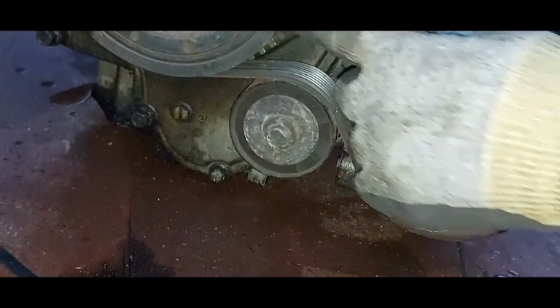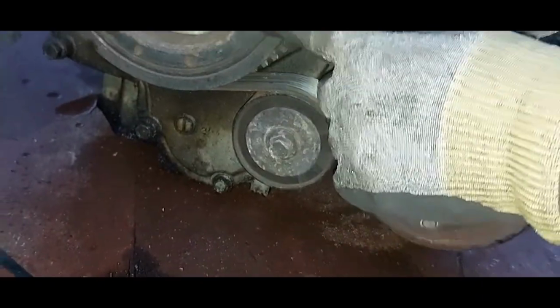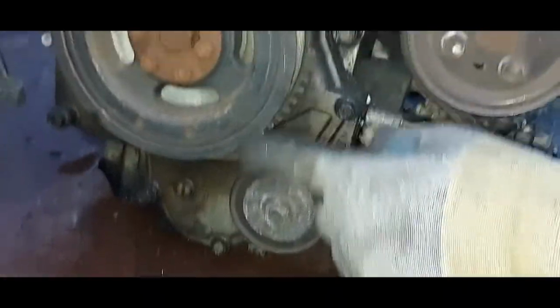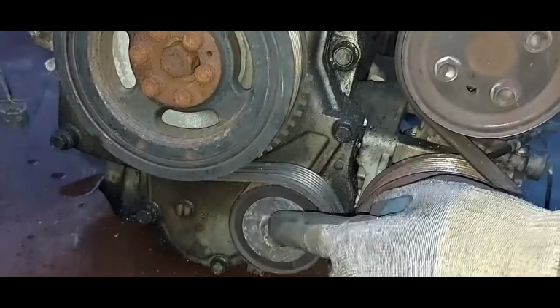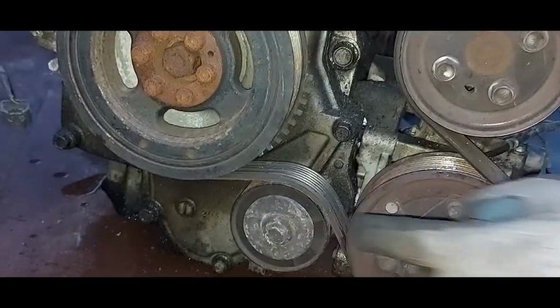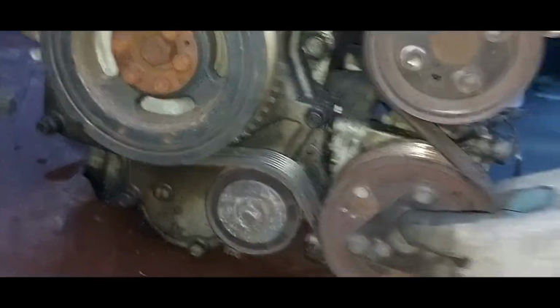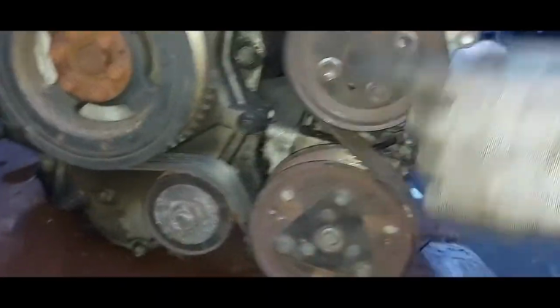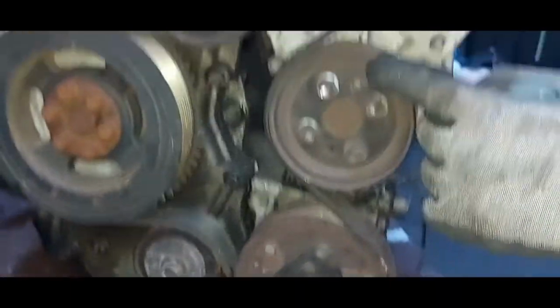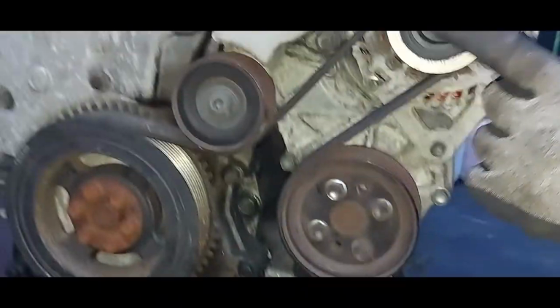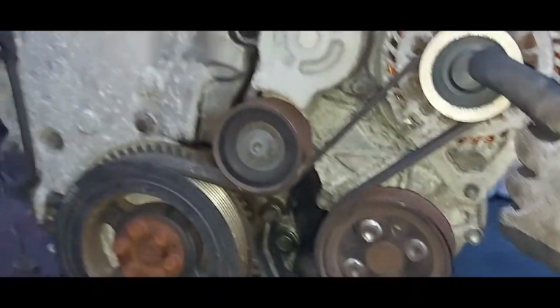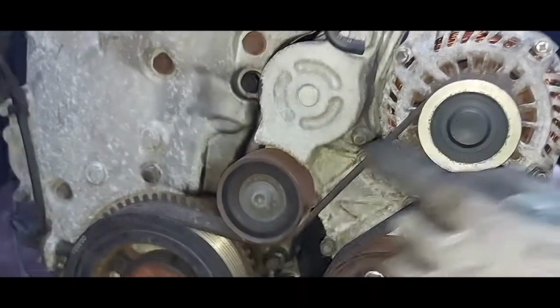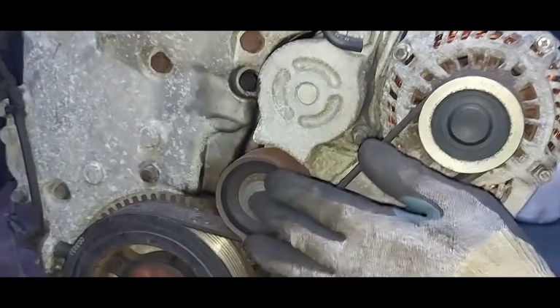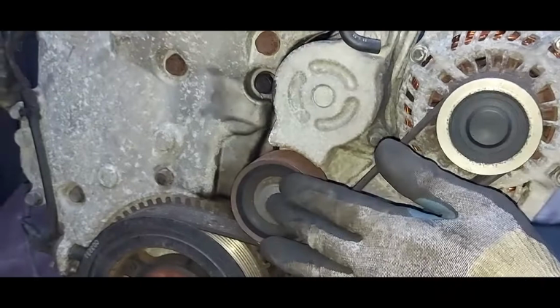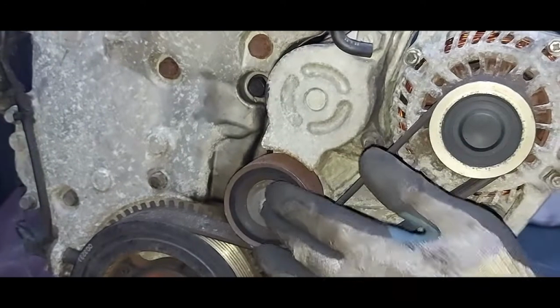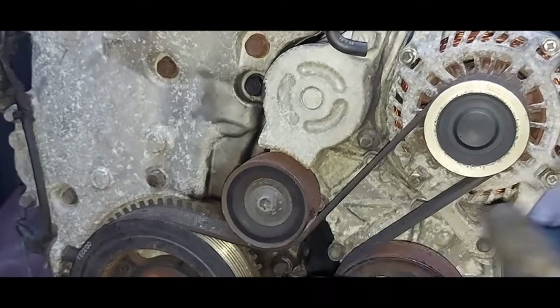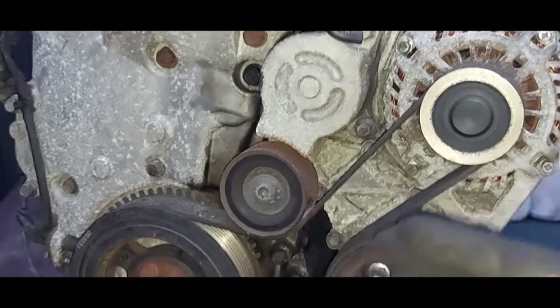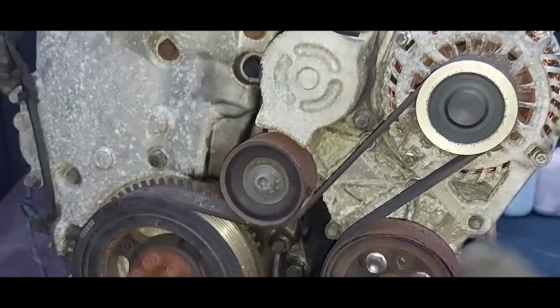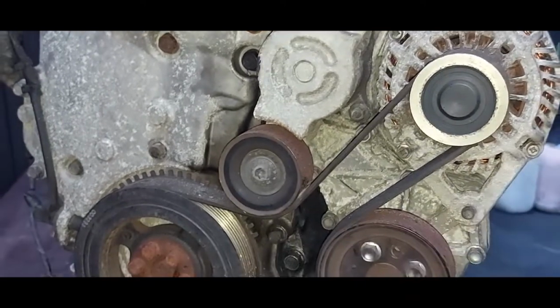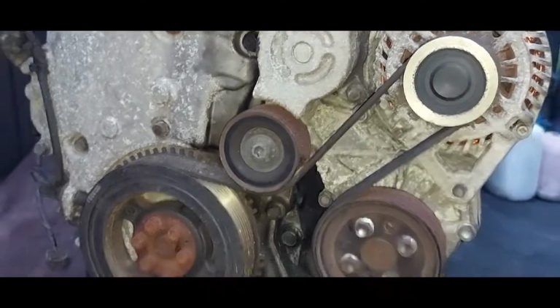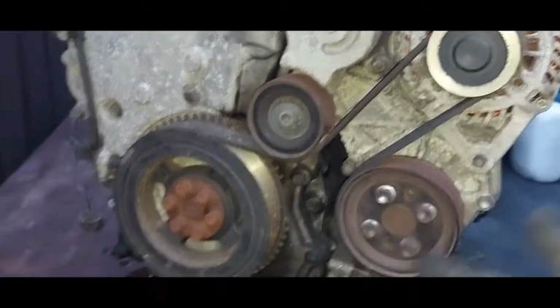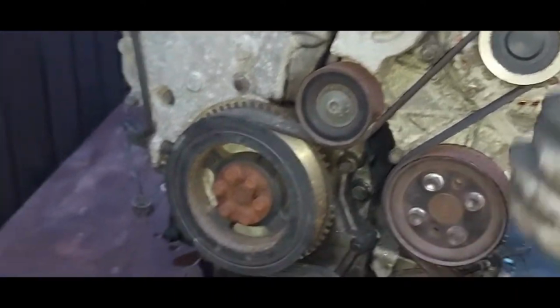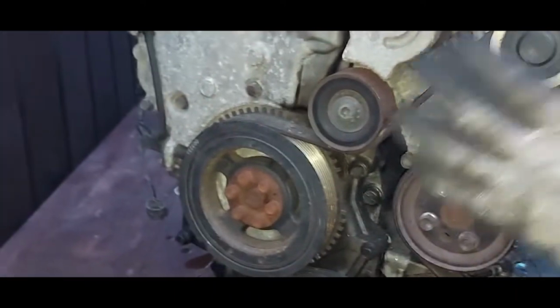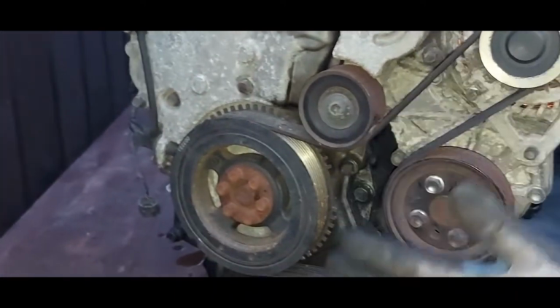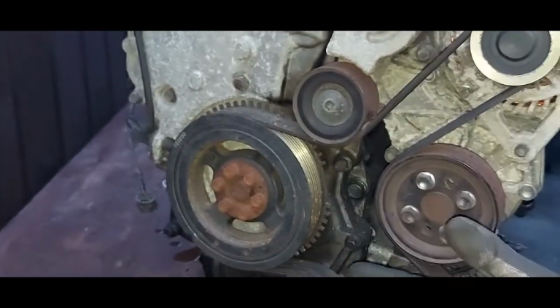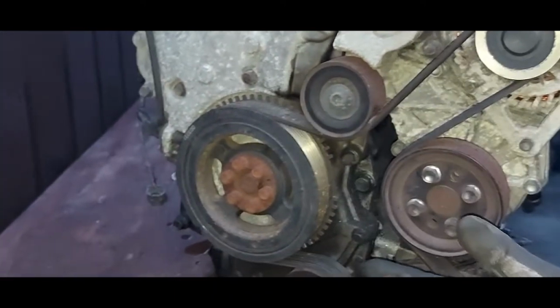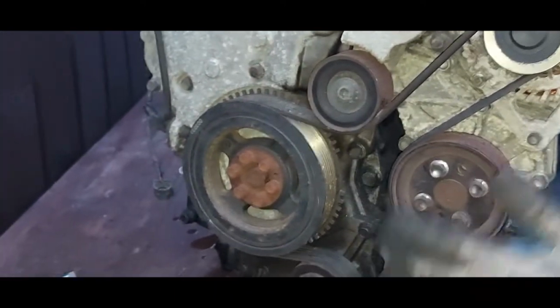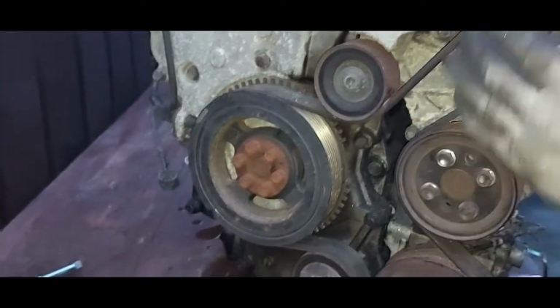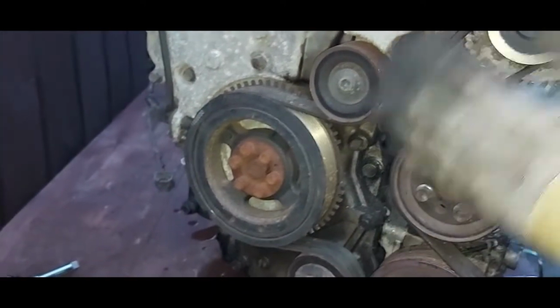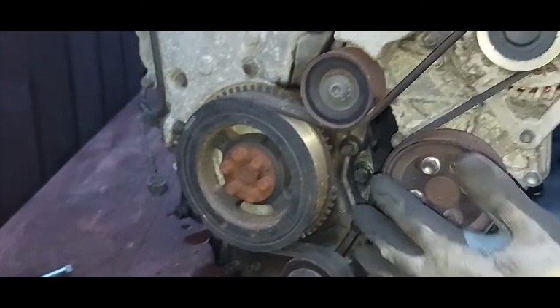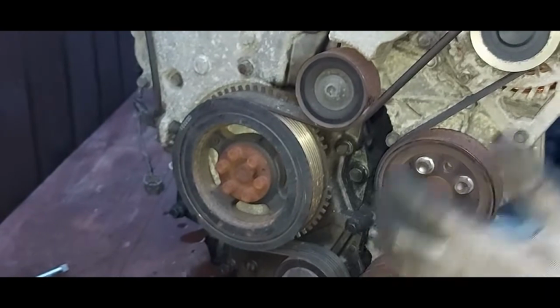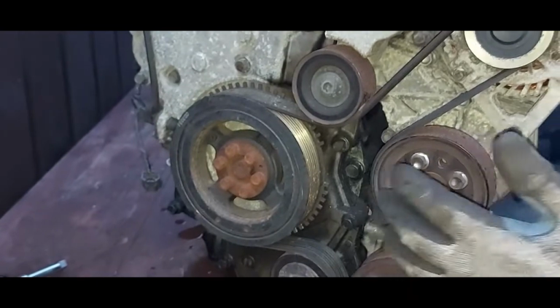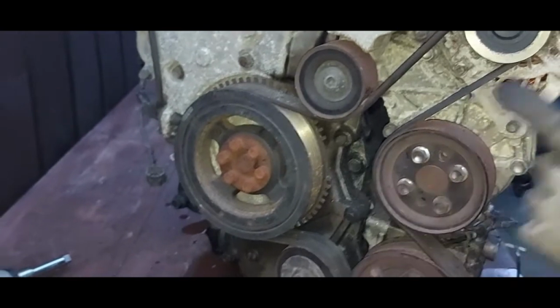And then we've got an idler gear here. So we've got one, two, three, four, five, six gears. Some serpentine belts go through seven, but this one is six.